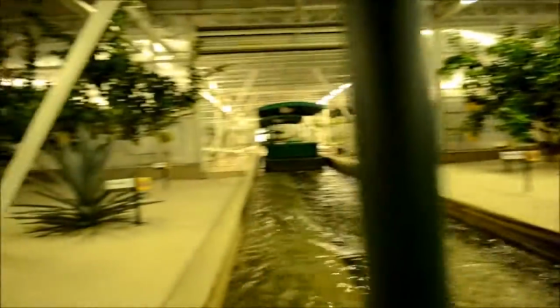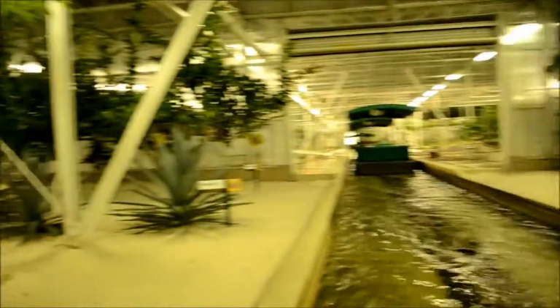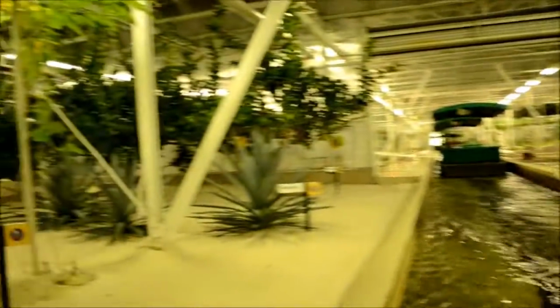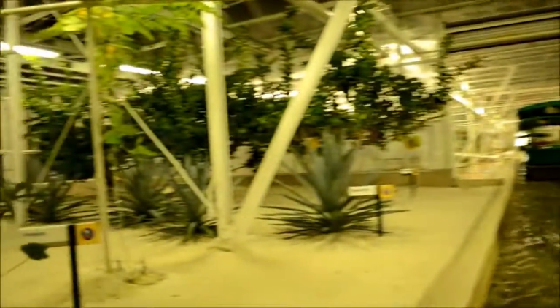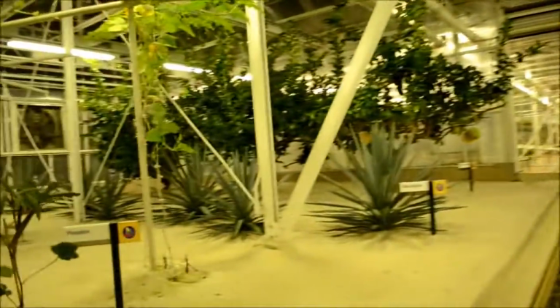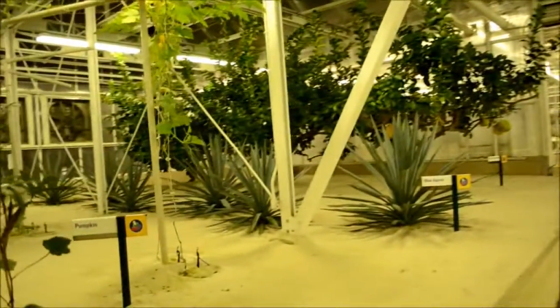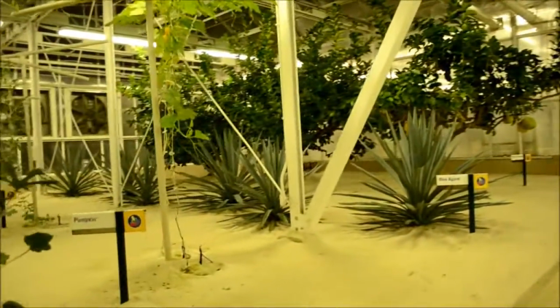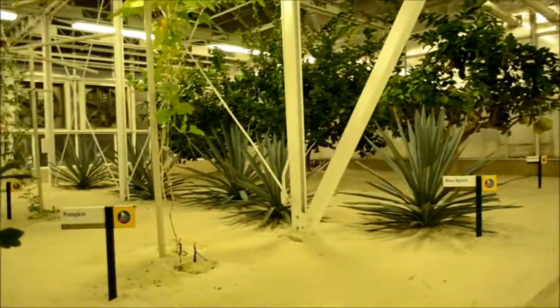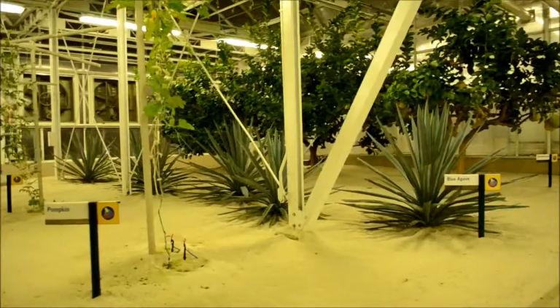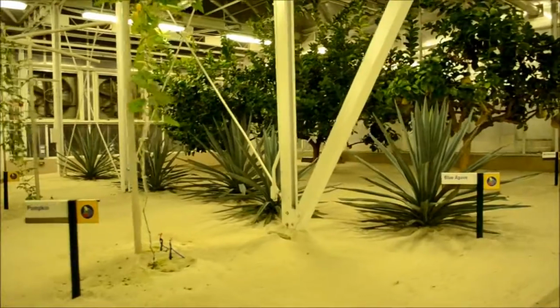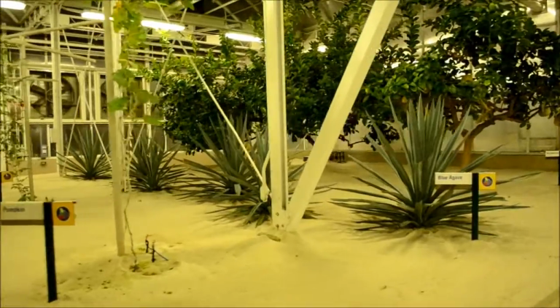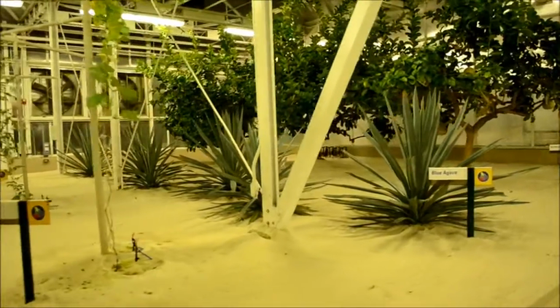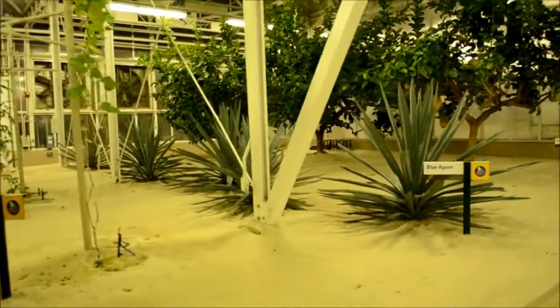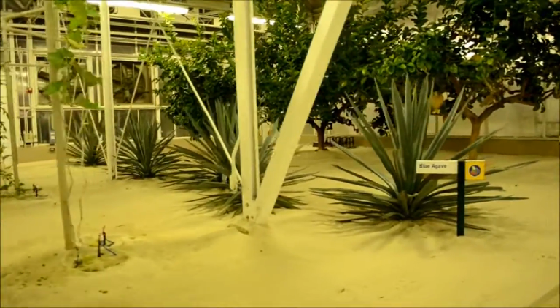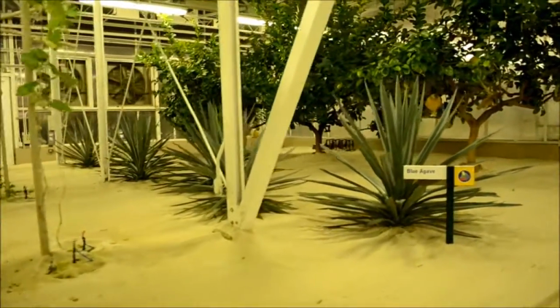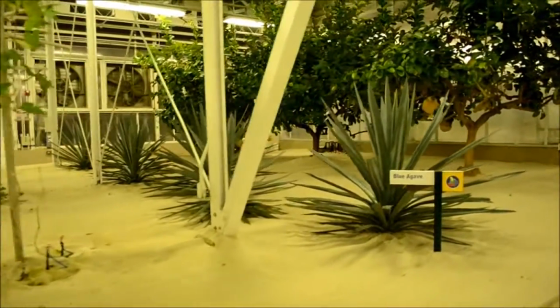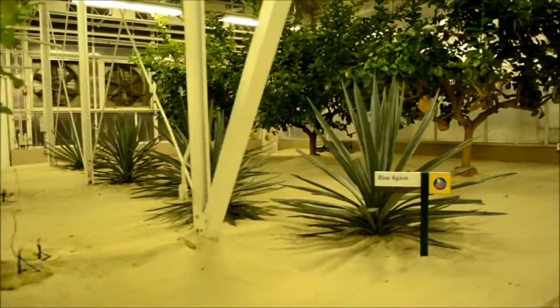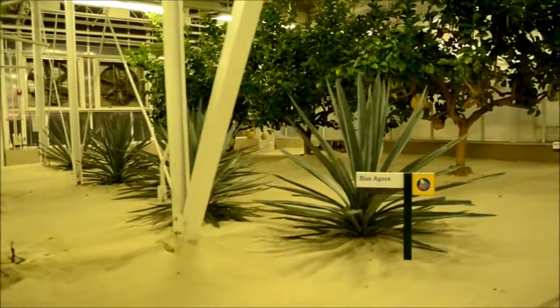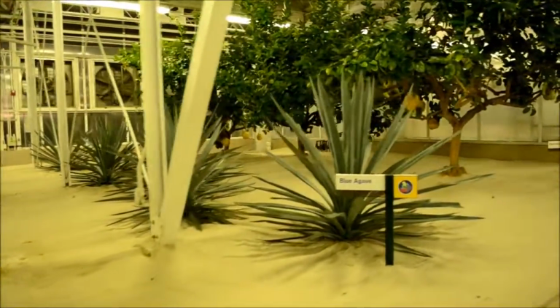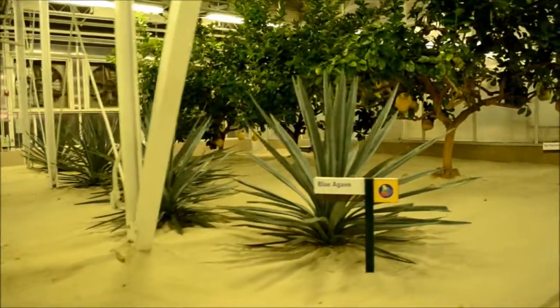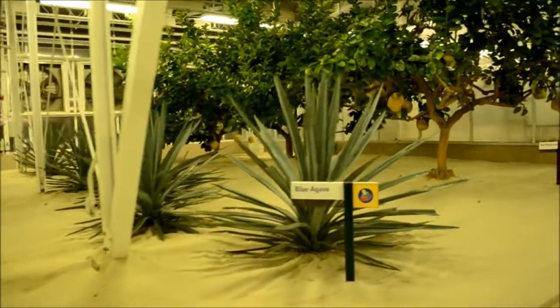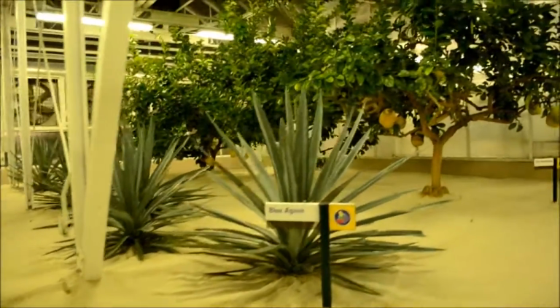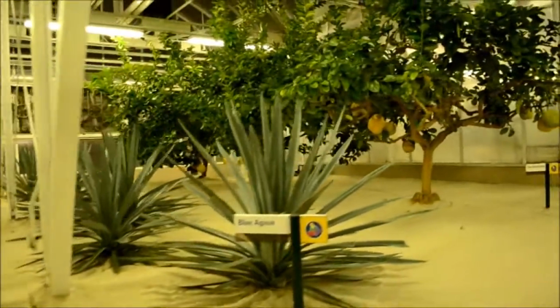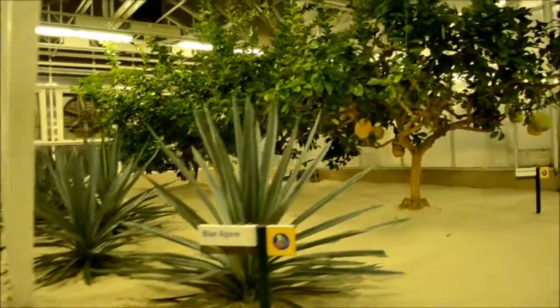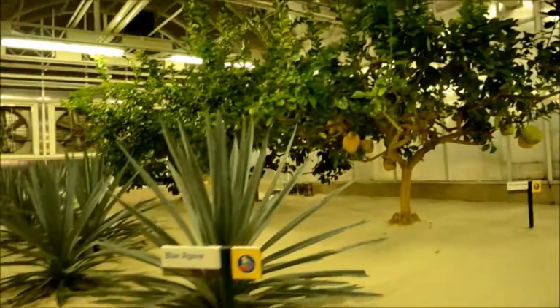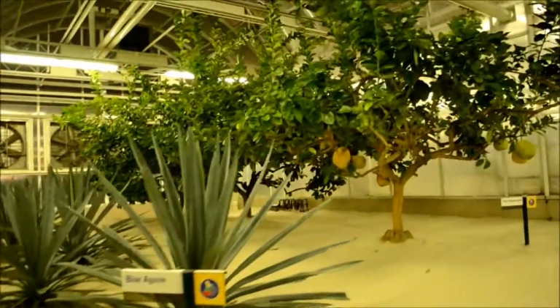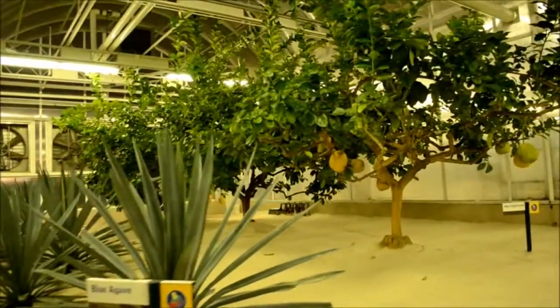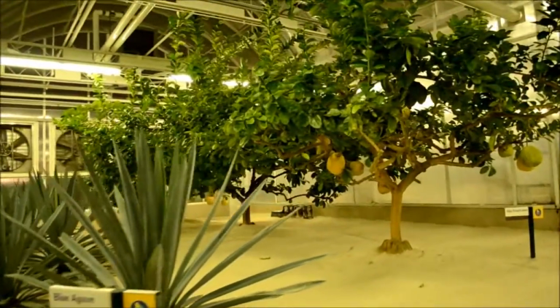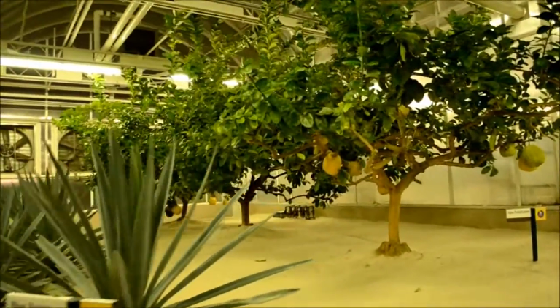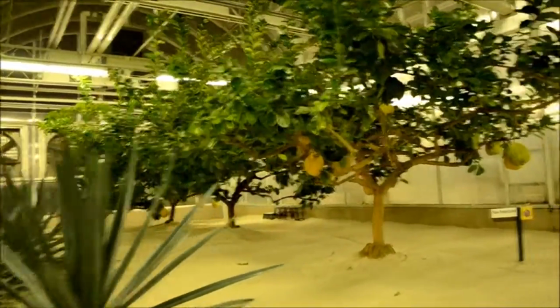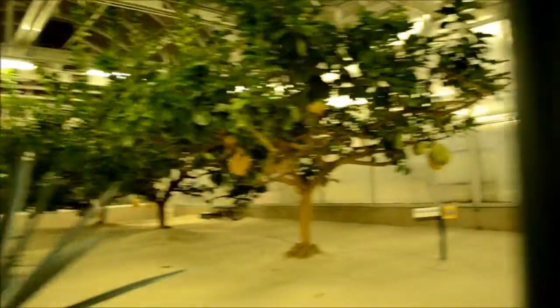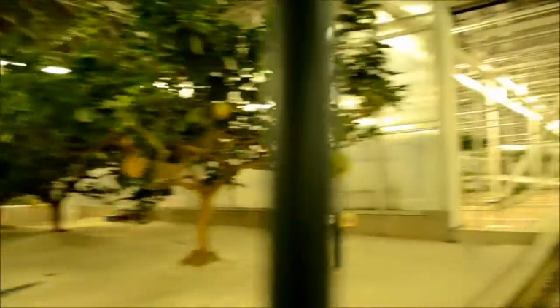Scientists have even been able to breed plants that can flourish in marginal areas where water and nutrients are in short supply. The result of these efforts is higher yields with less impact on the environment.